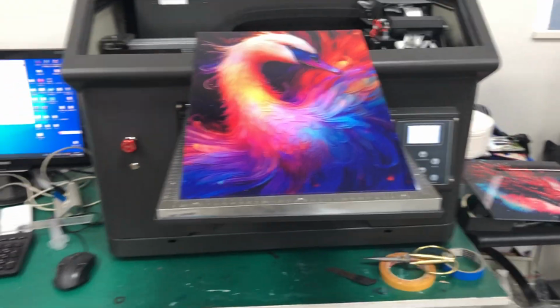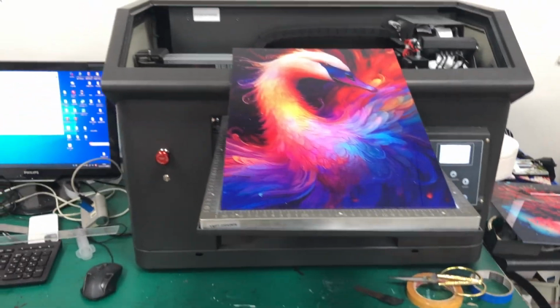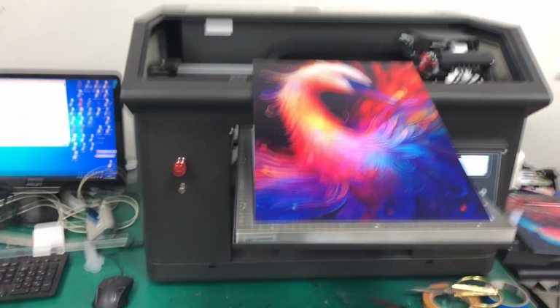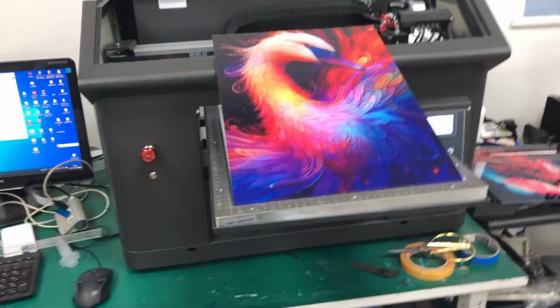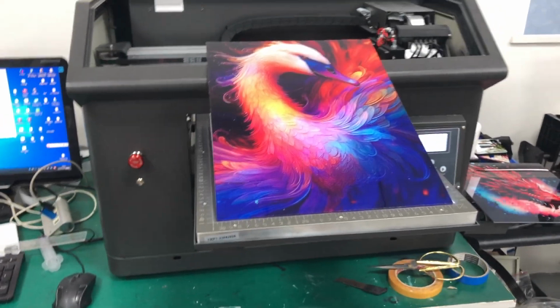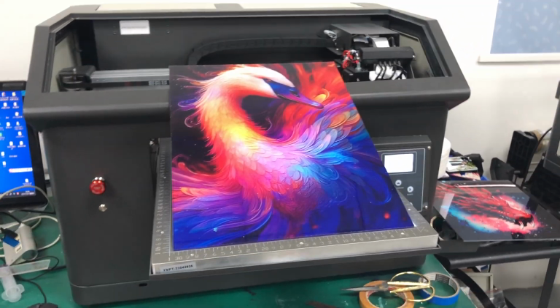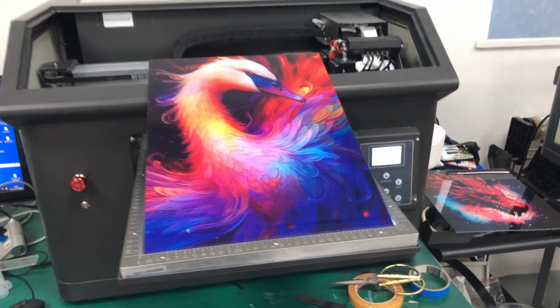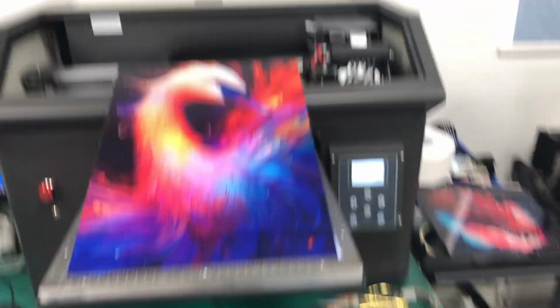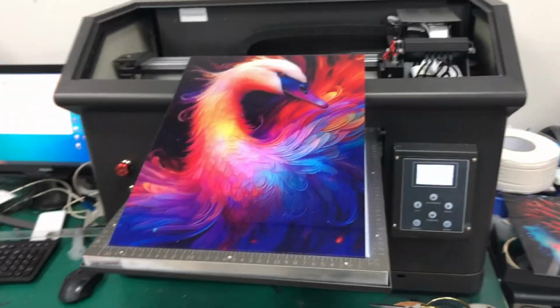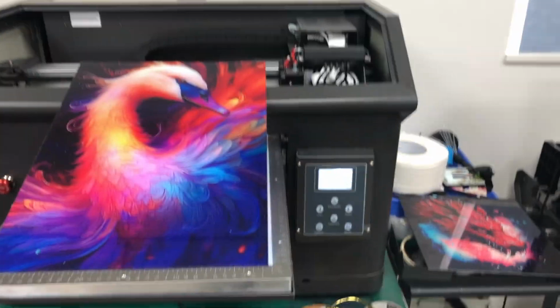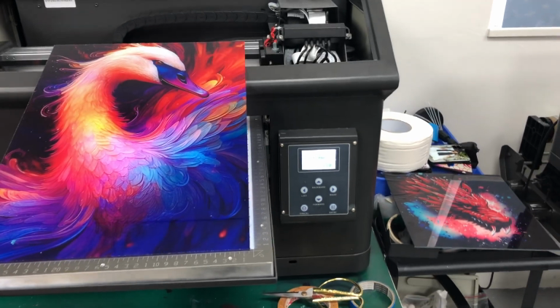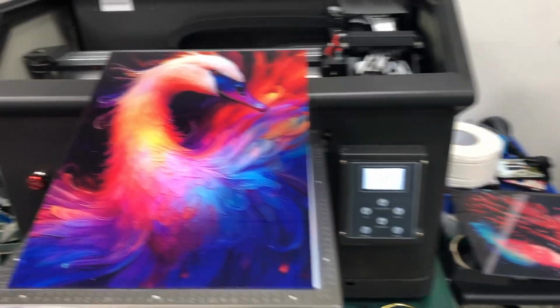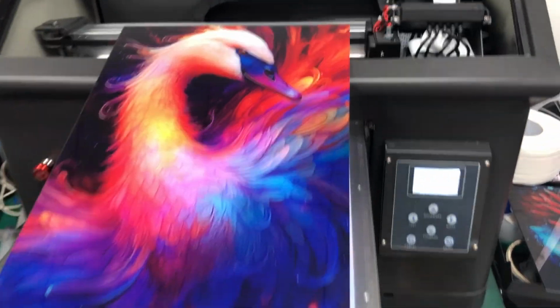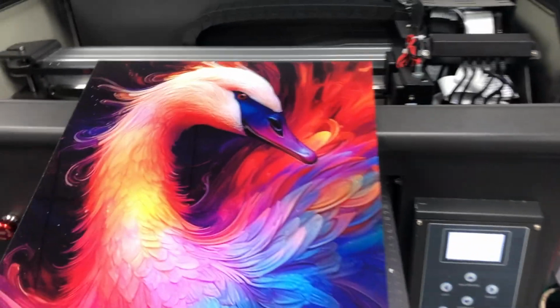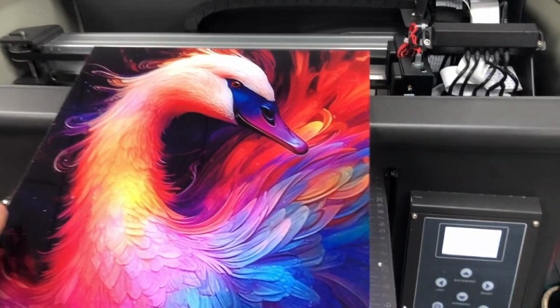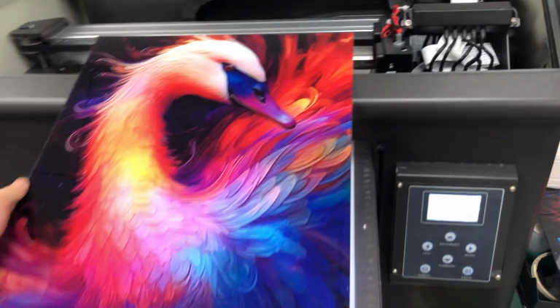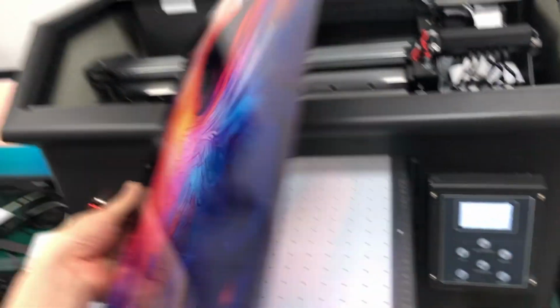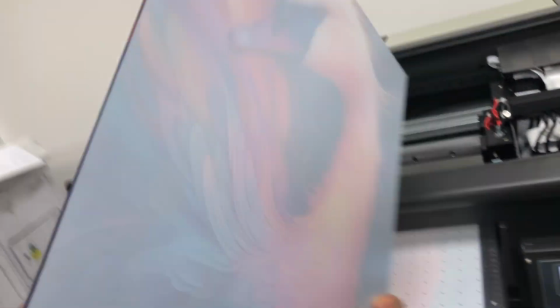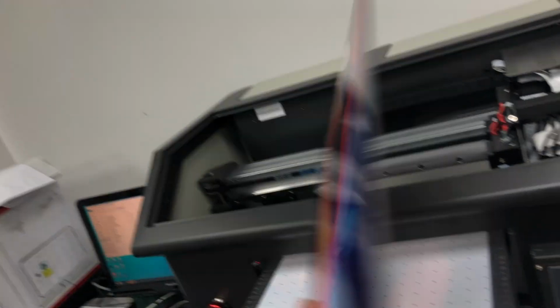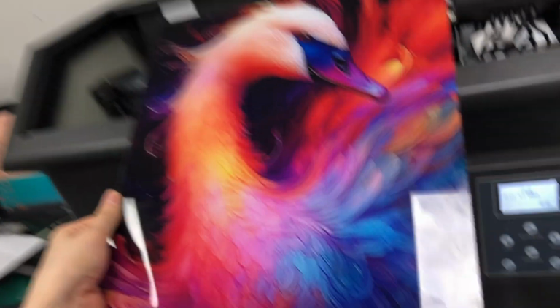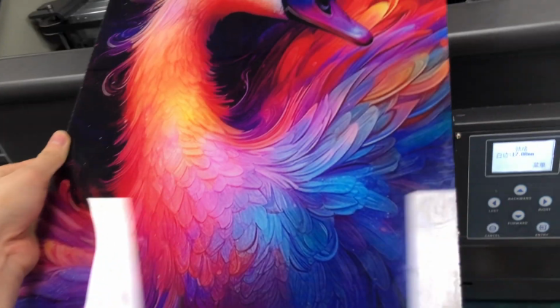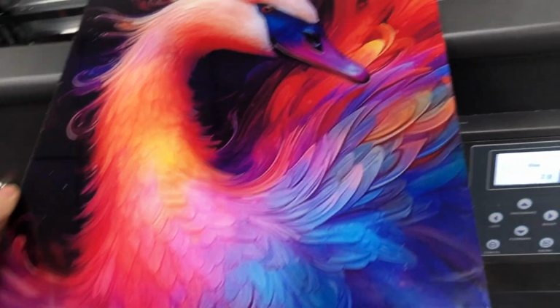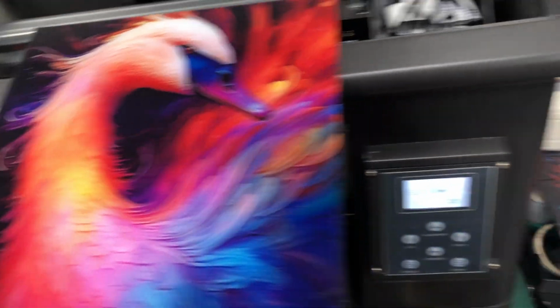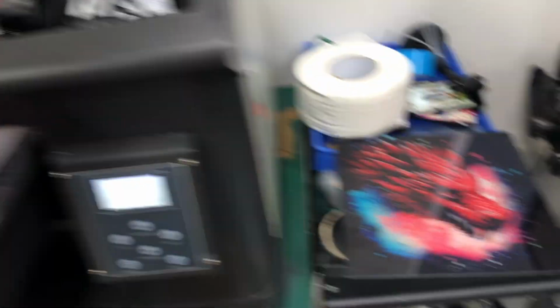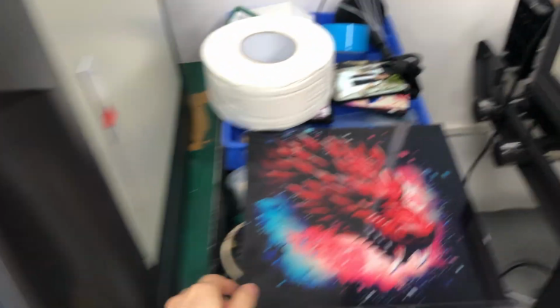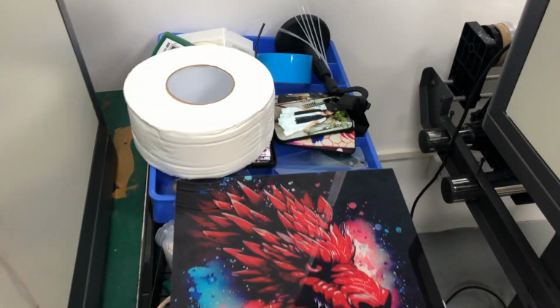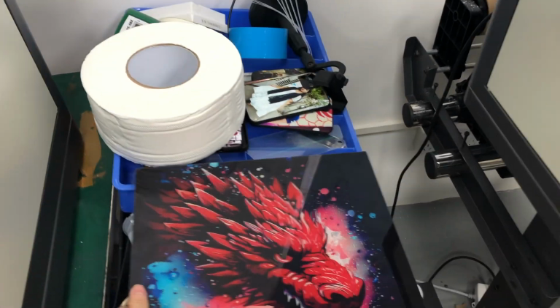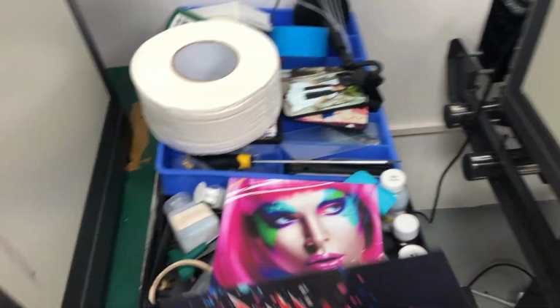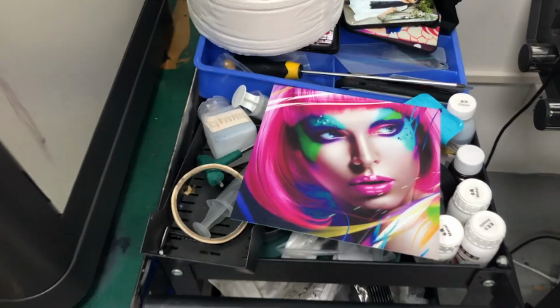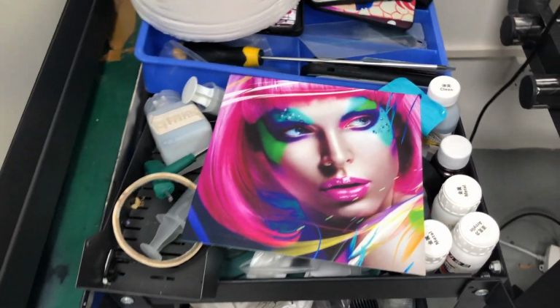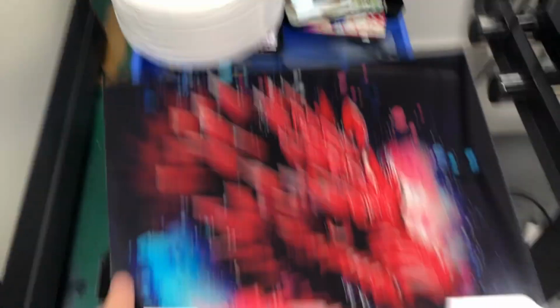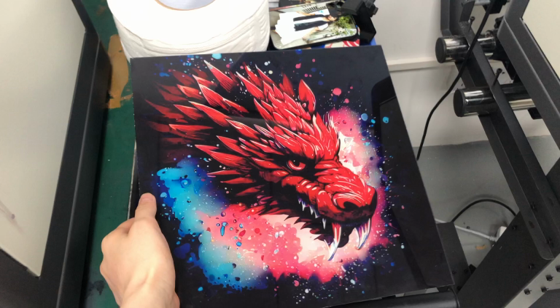Hi friends, this is our UV detail printer. If you want to print items like this and want to print phone cases or metal materials, just like this.